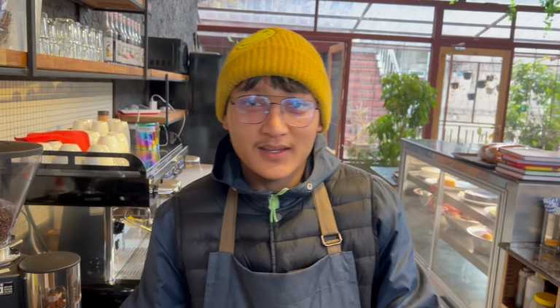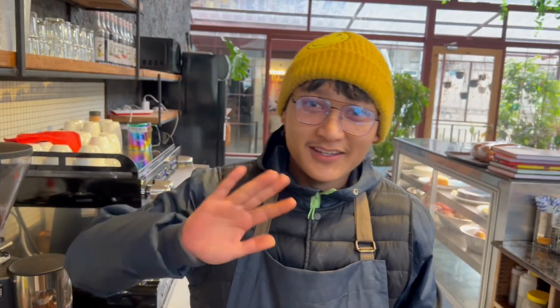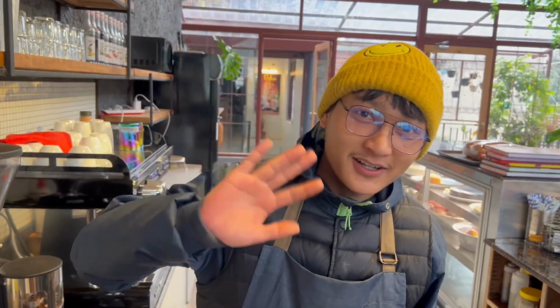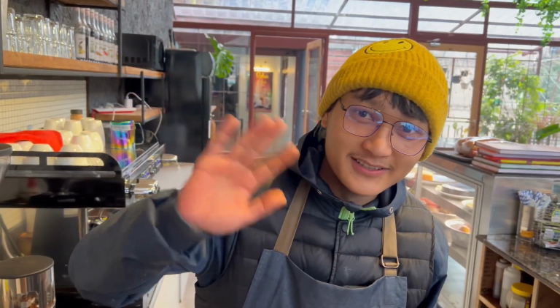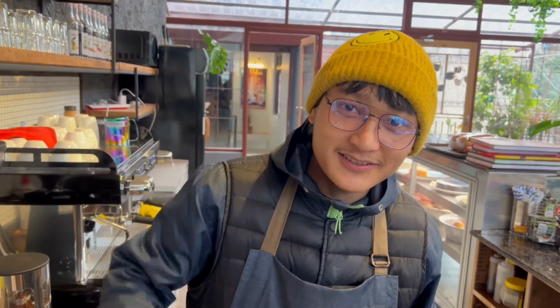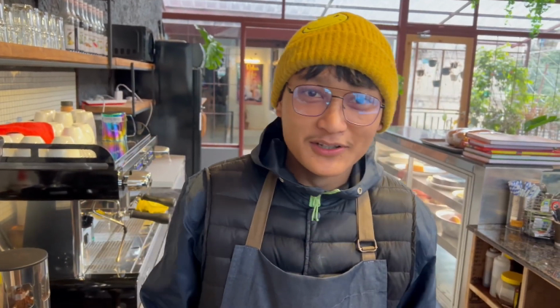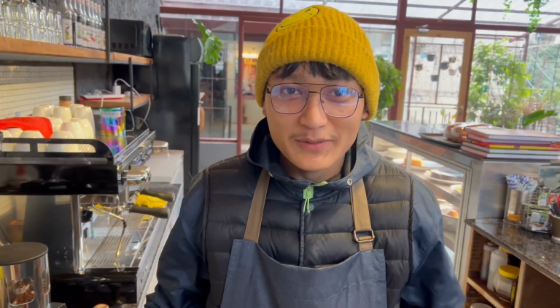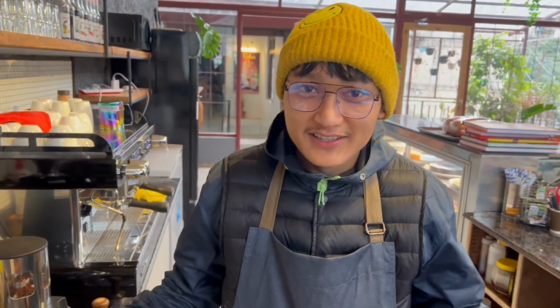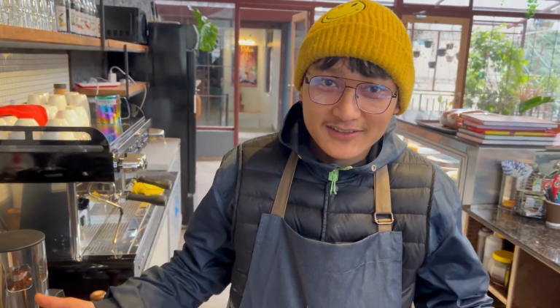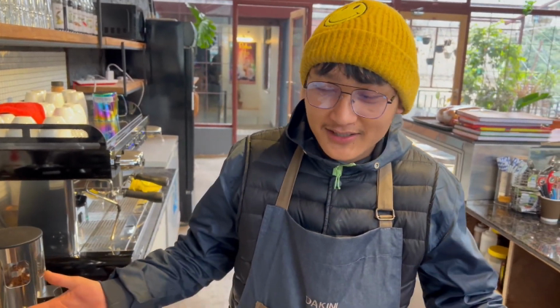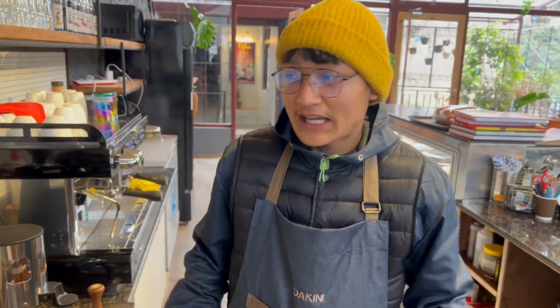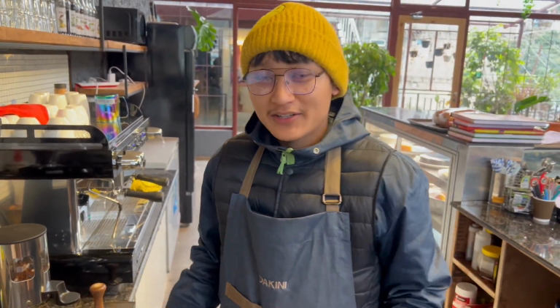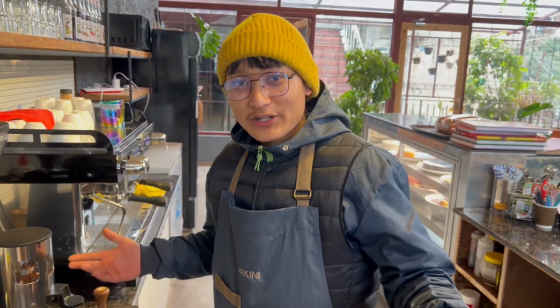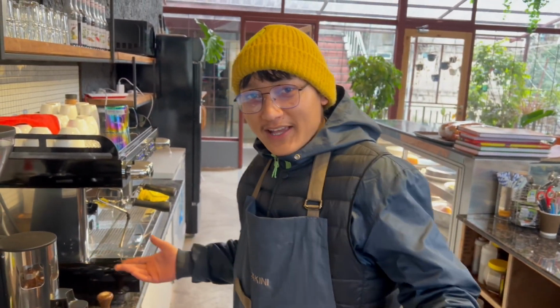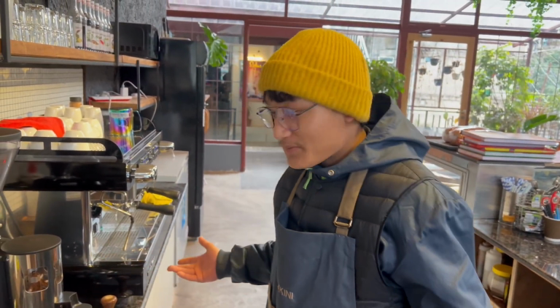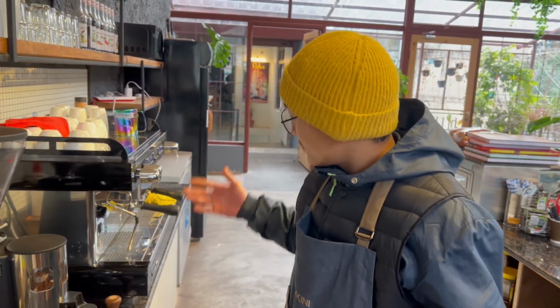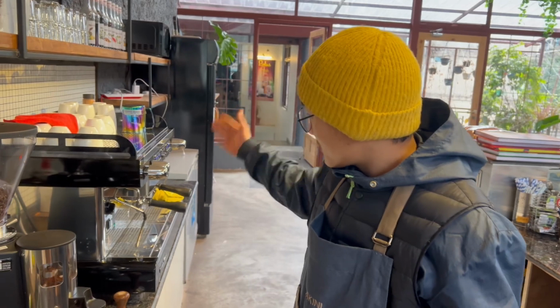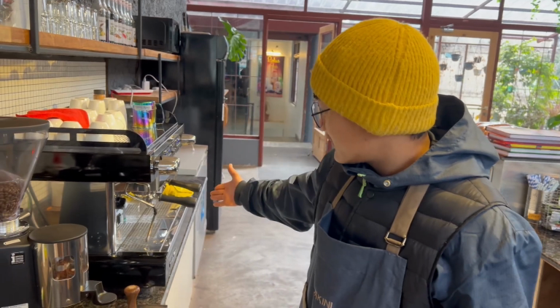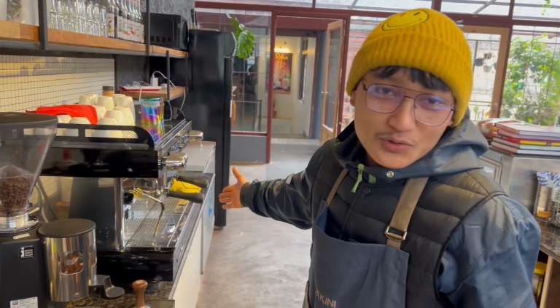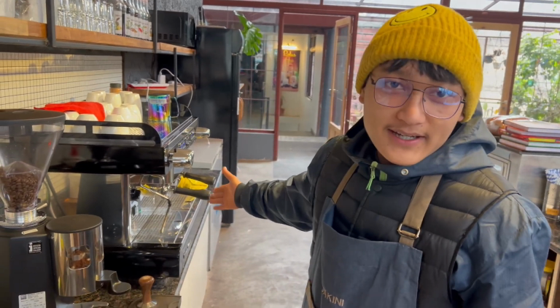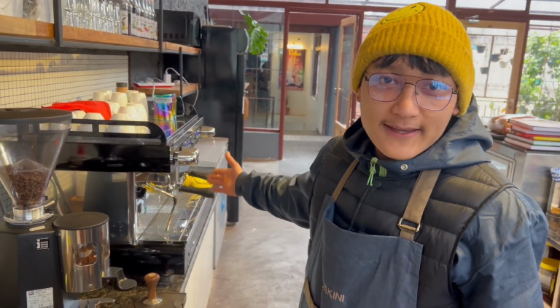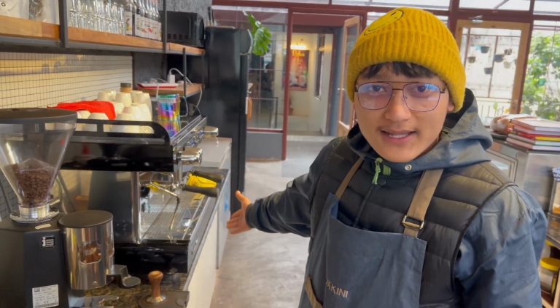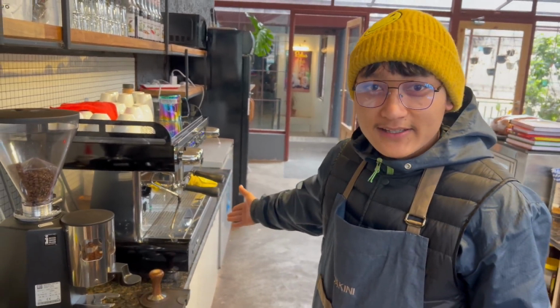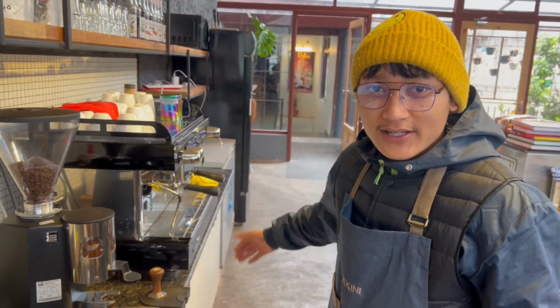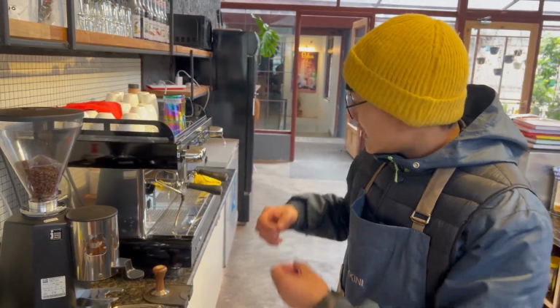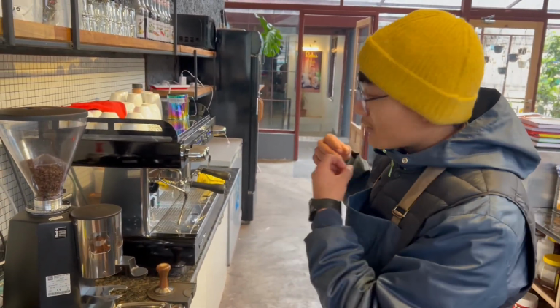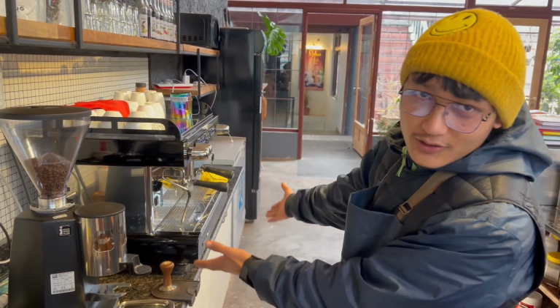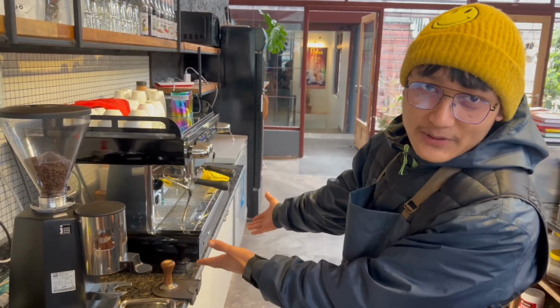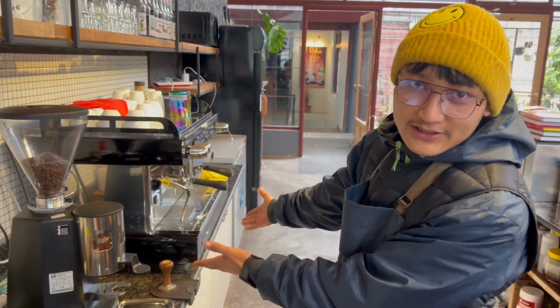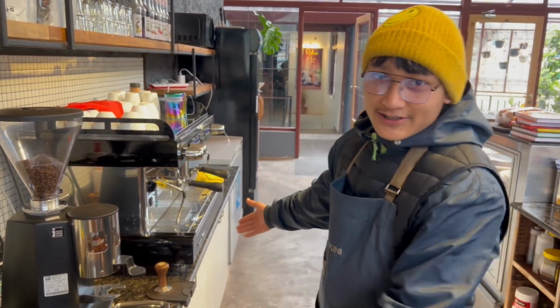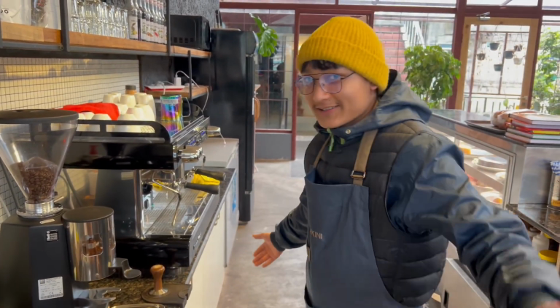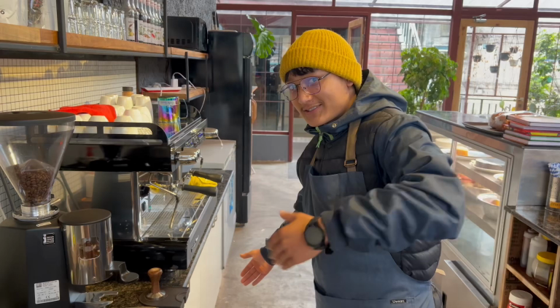Hey hello guys, welcome to my channel. Today I am showing you guys how to make a cafe latte in our coffee machine. Let's start.